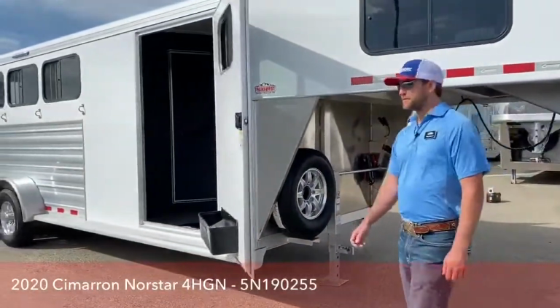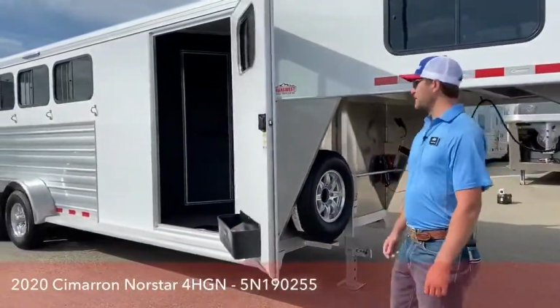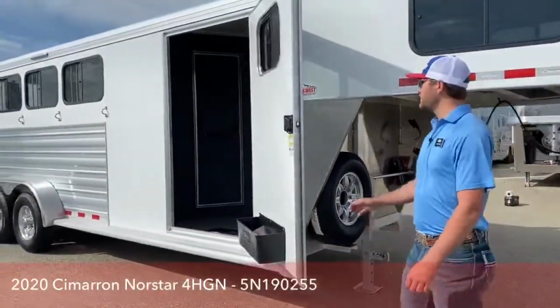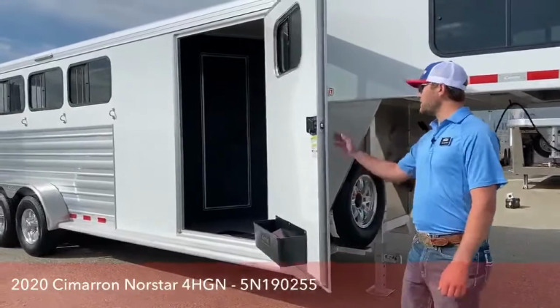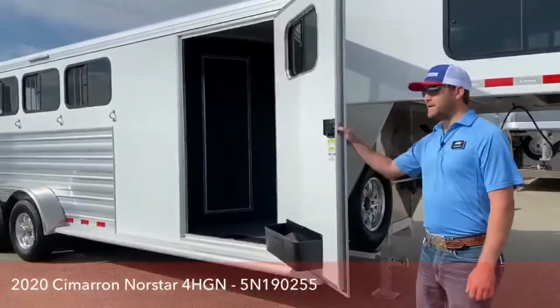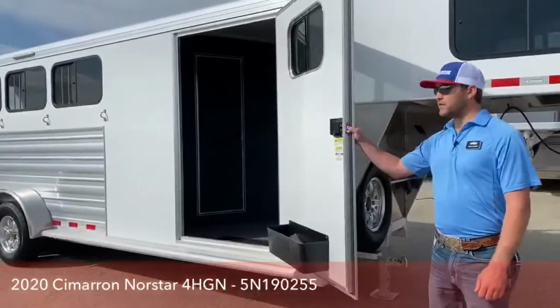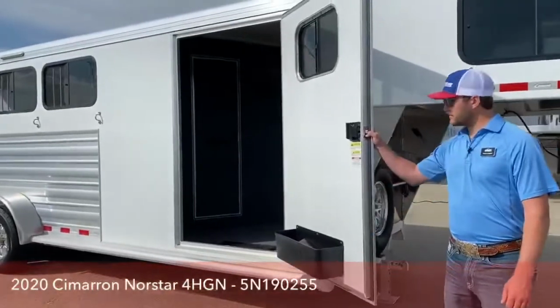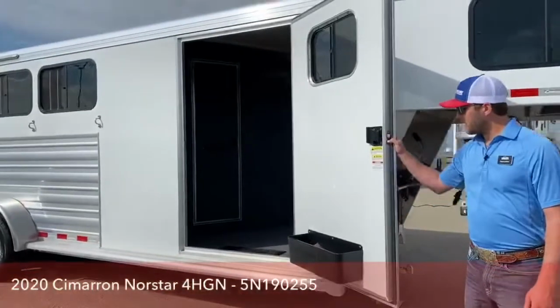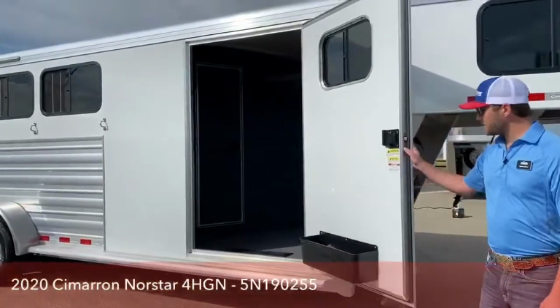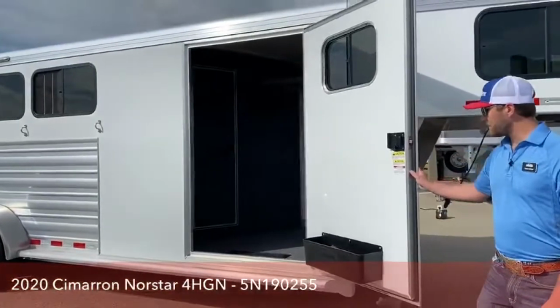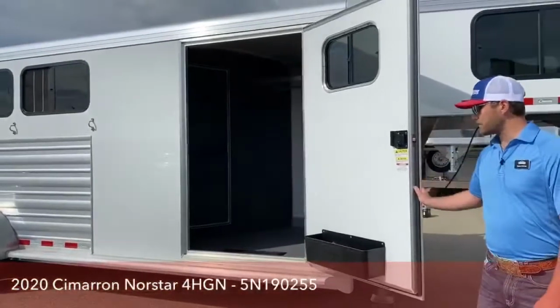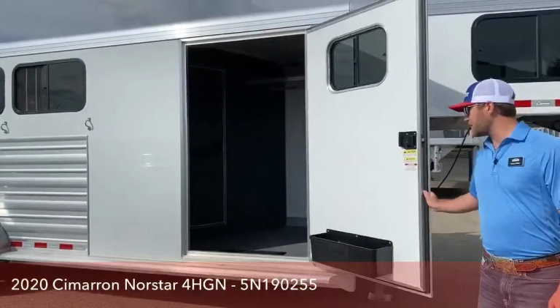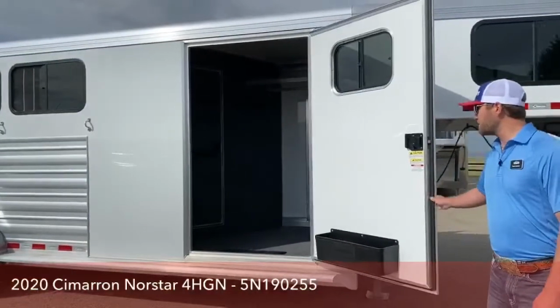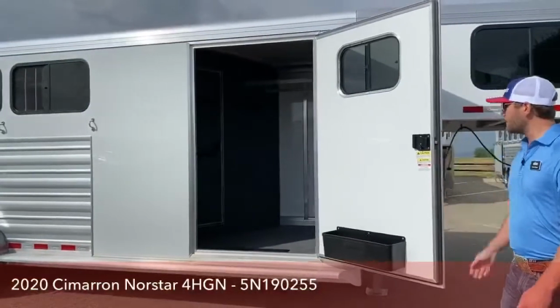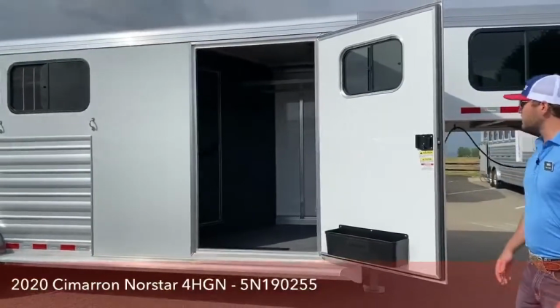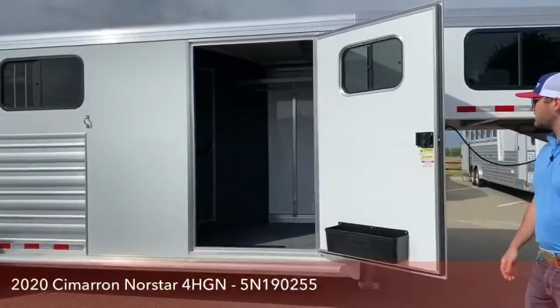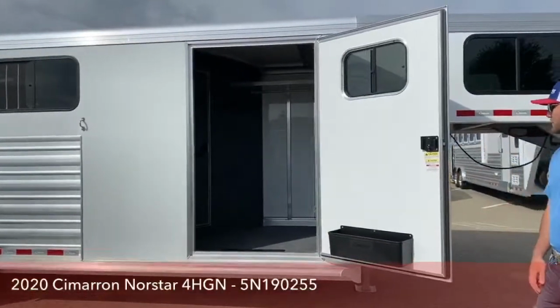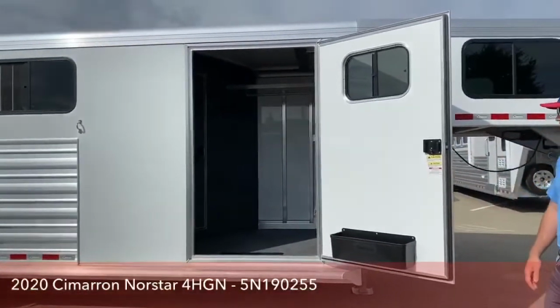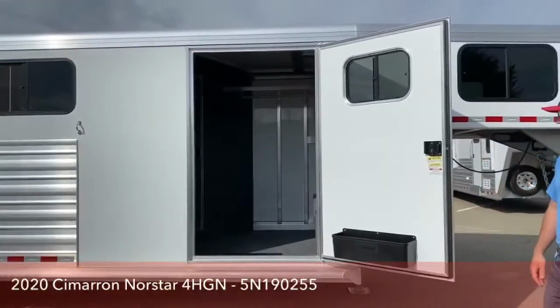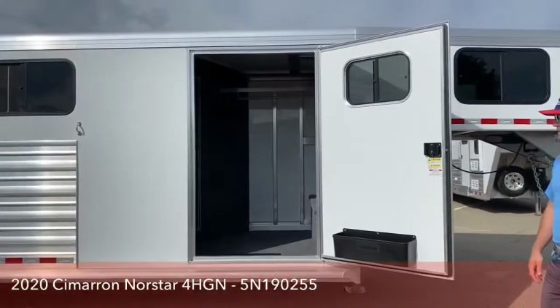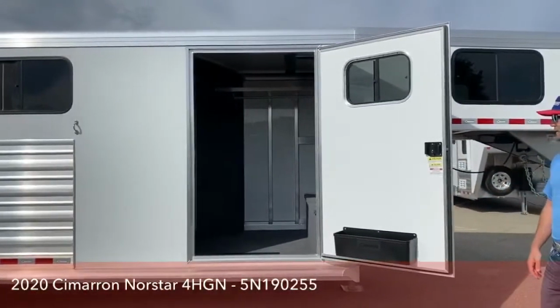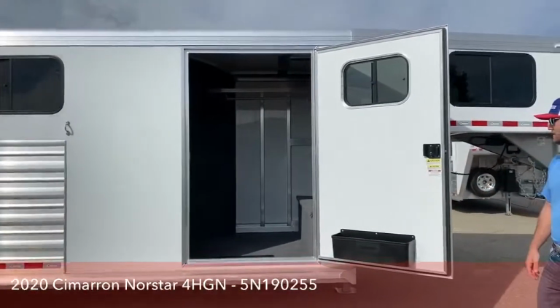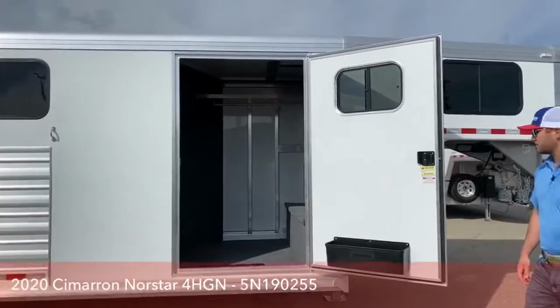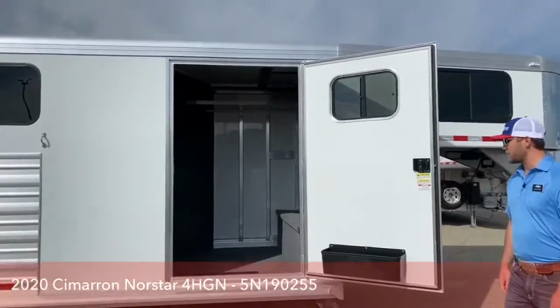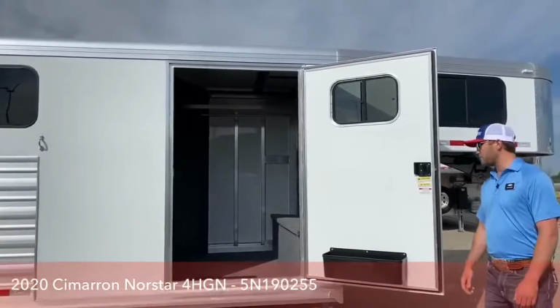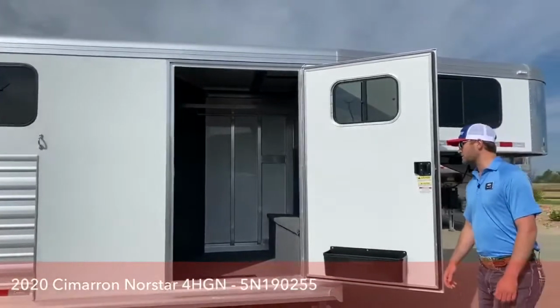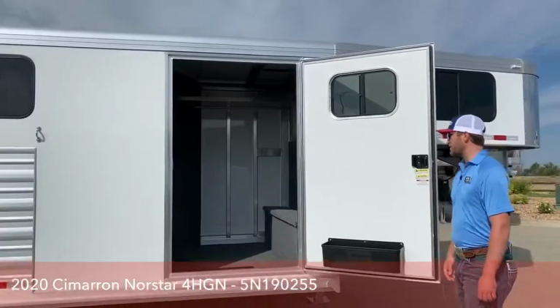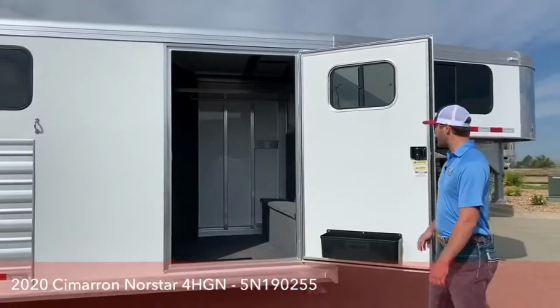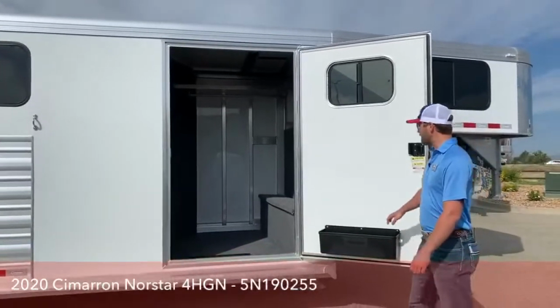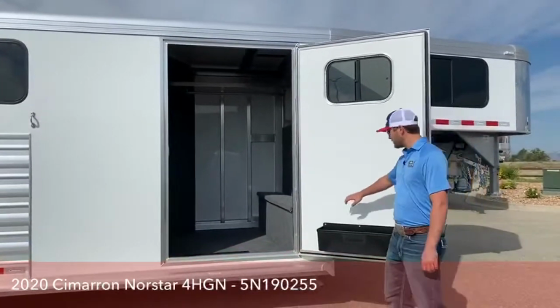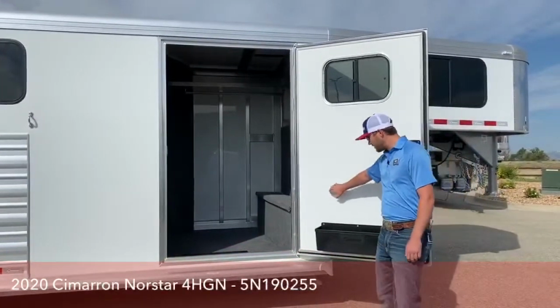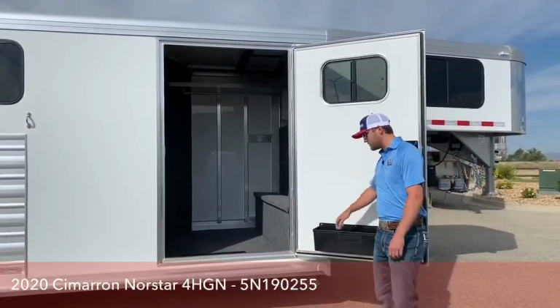Right here you do have this big door. I like this big door because if you're carrying saddles or a lot of tack through here, it's real easy to get in. If you're carrying big boxes, you're not racking your knuckles on the edges.